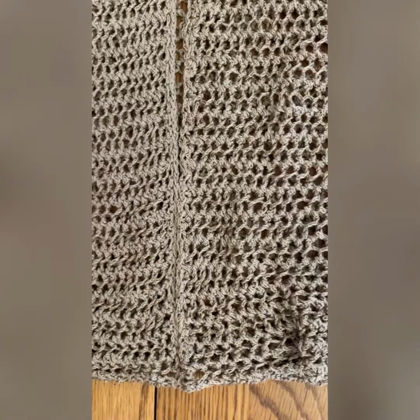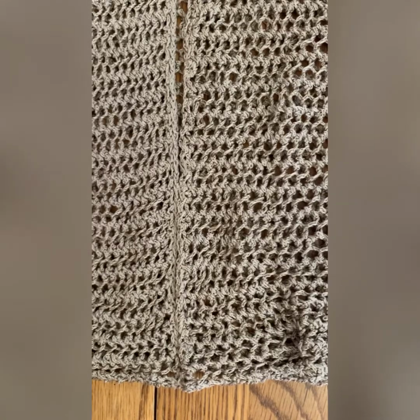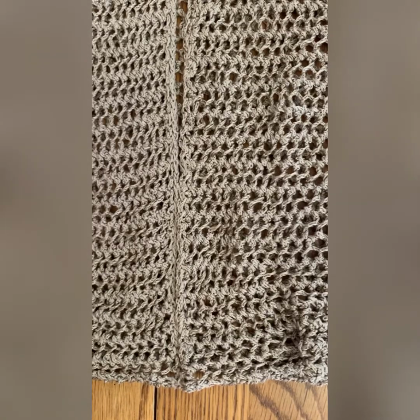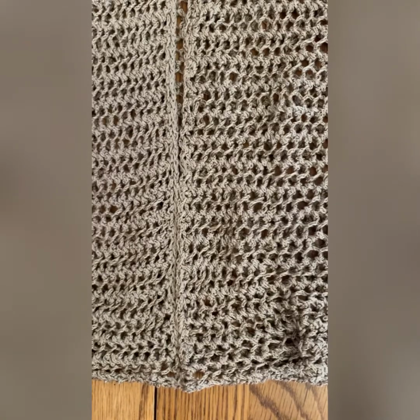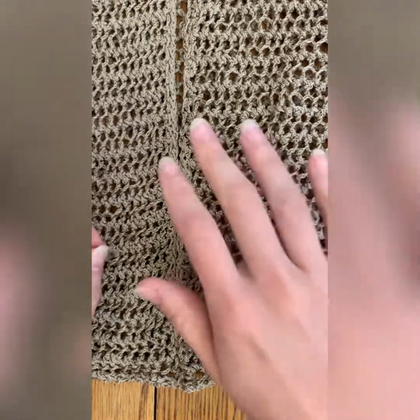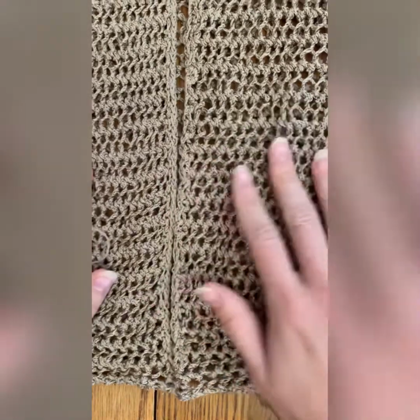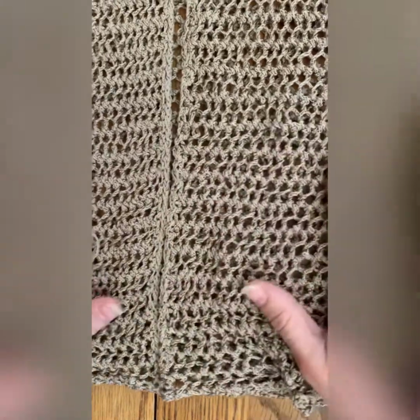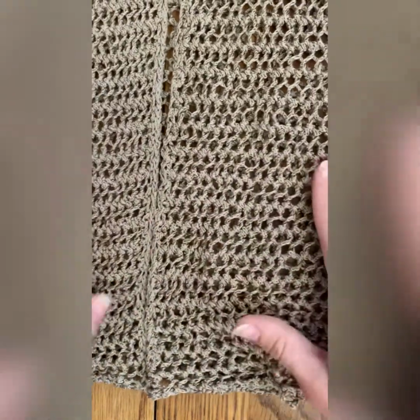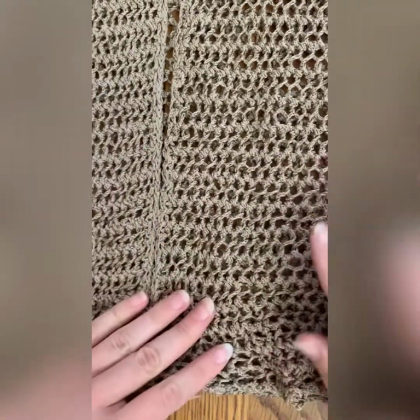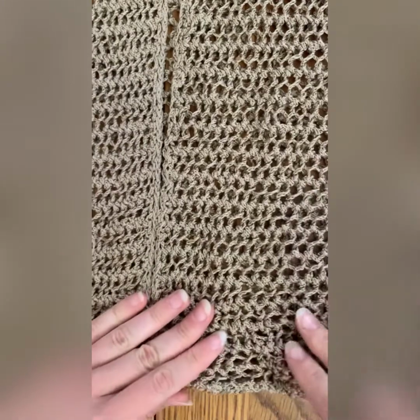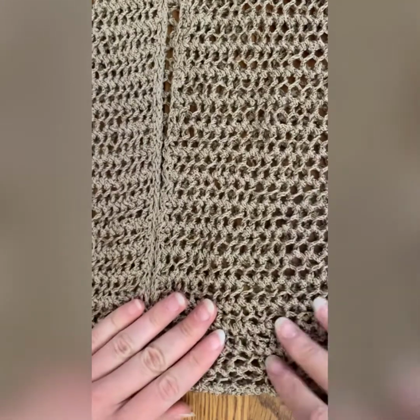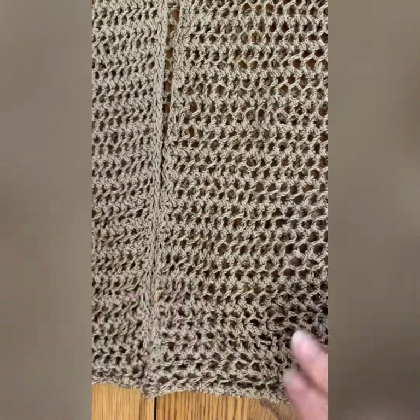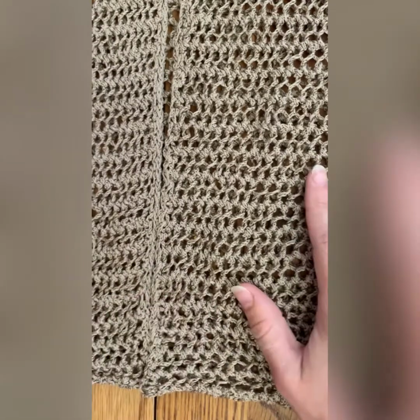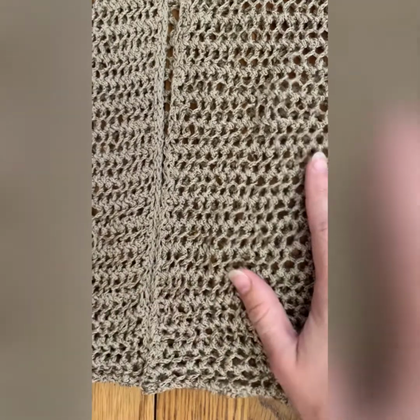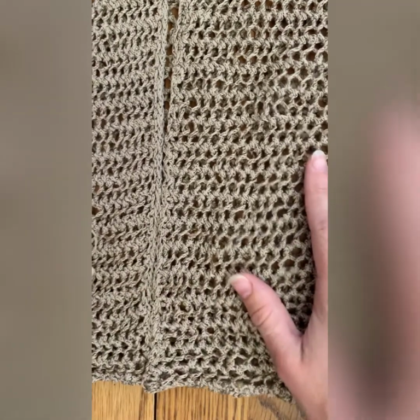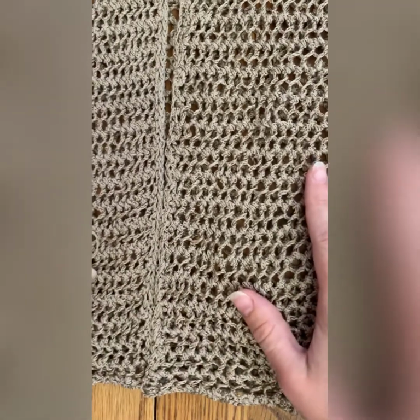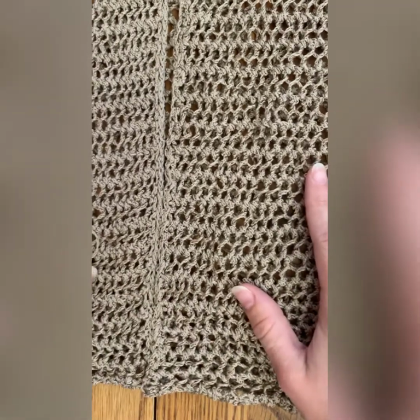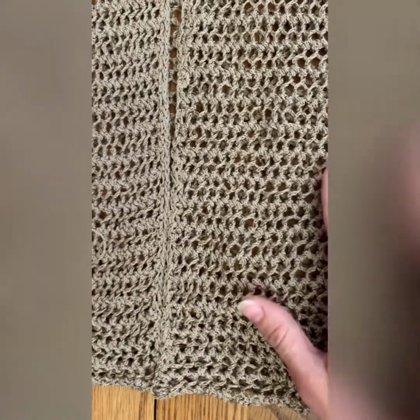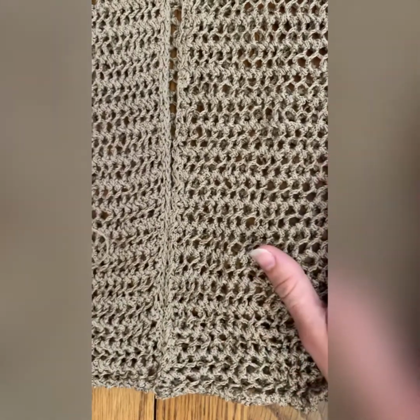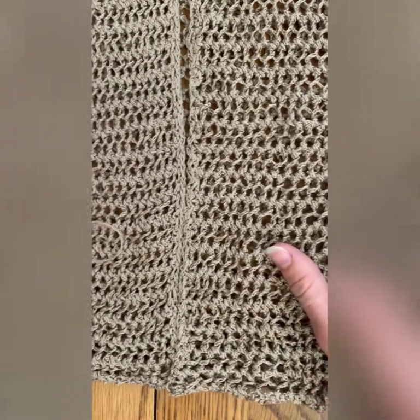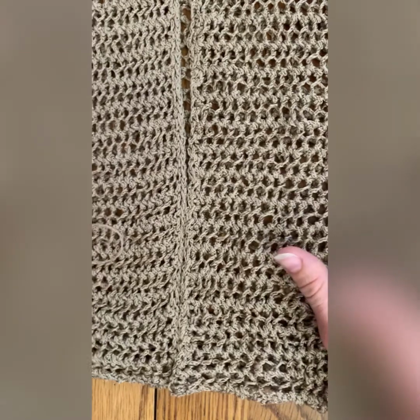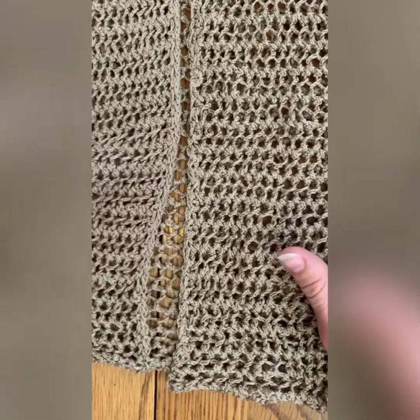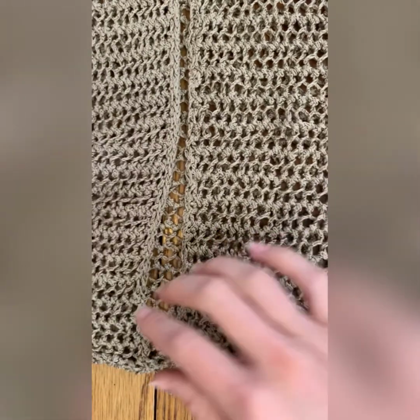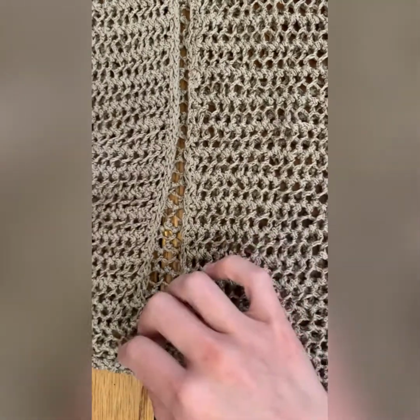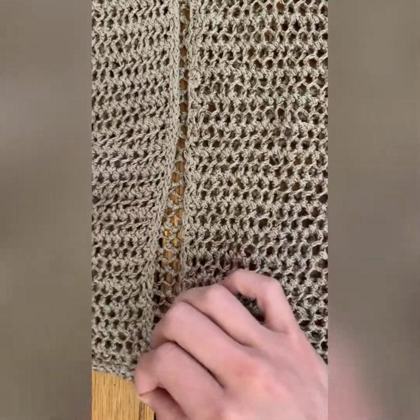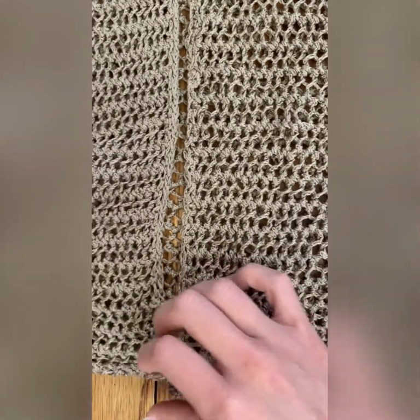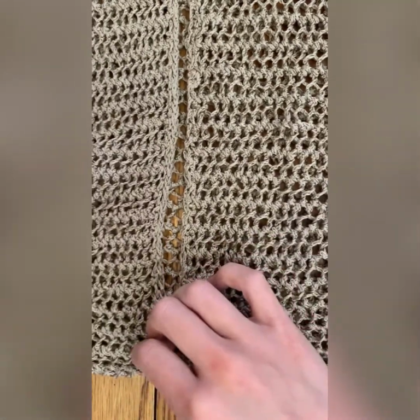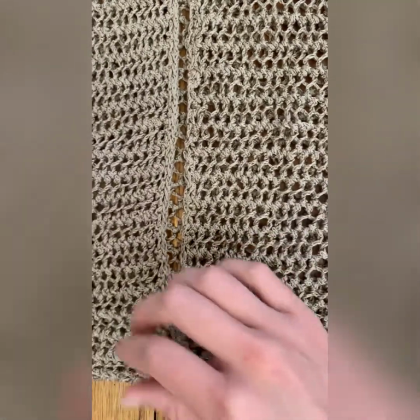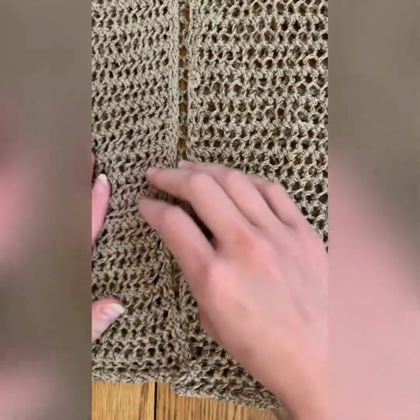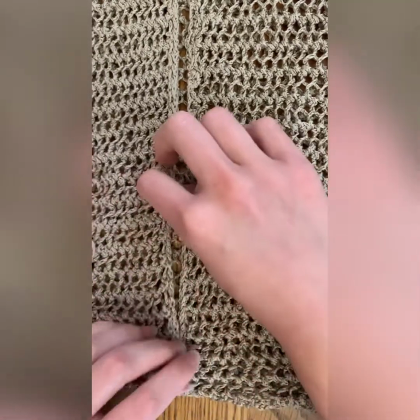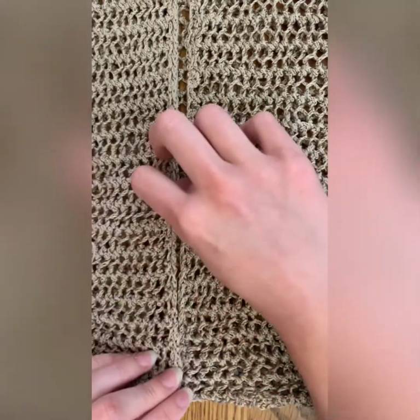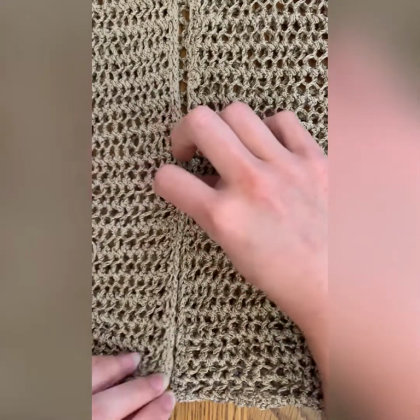Hello everybody, this is Melanie at the Longmont Yarn Shop, and today I'm going to be demonstrating how to use mattress stitch to seam up a project. A lot of times we'll see mattress stitch if you're working in pieces.